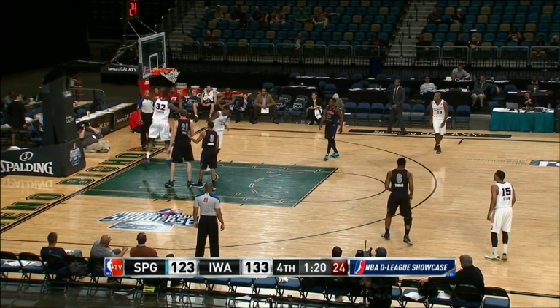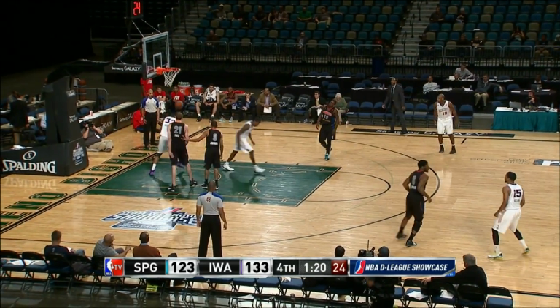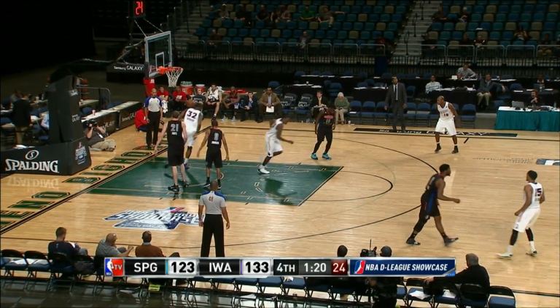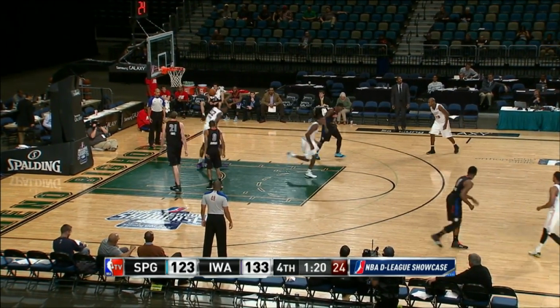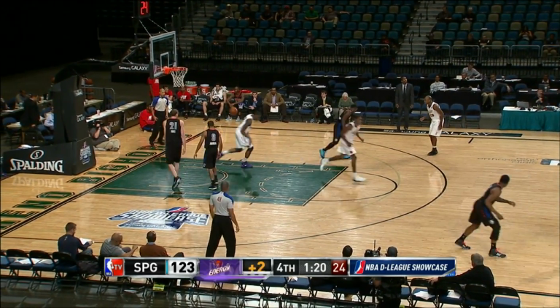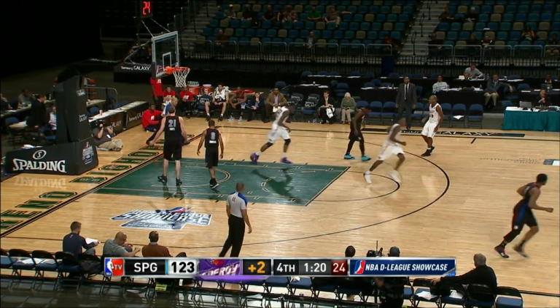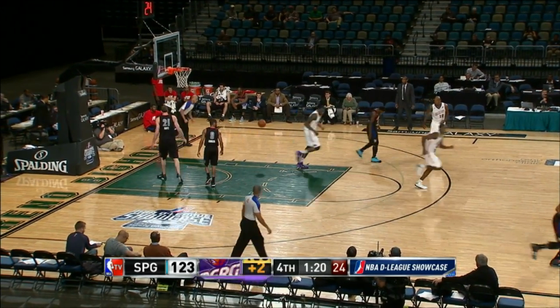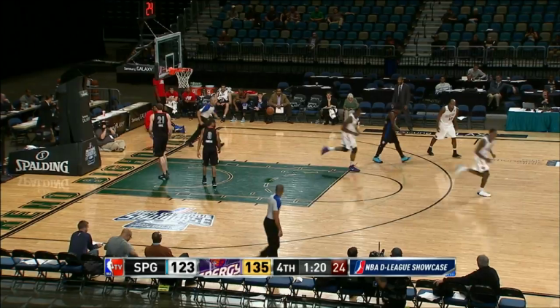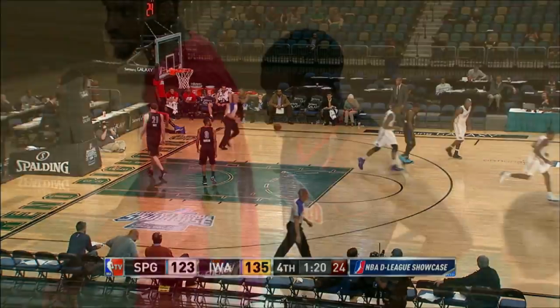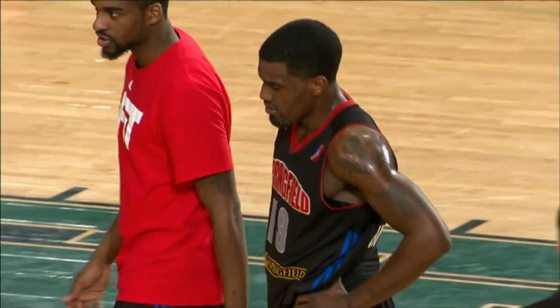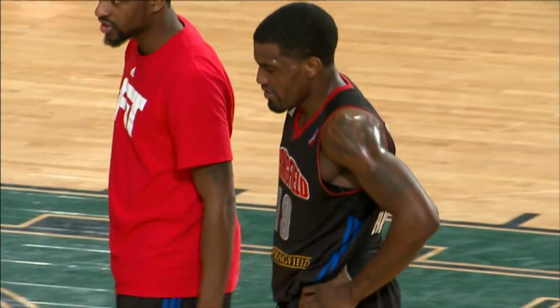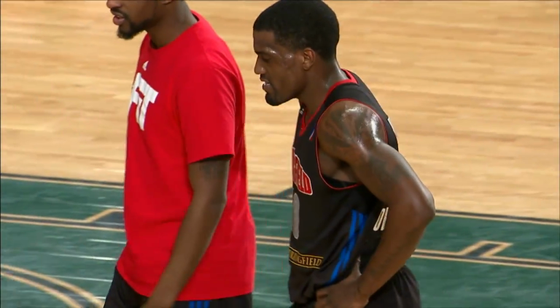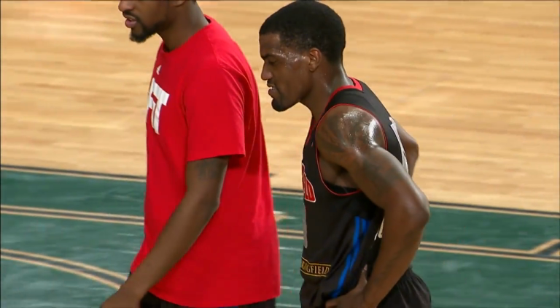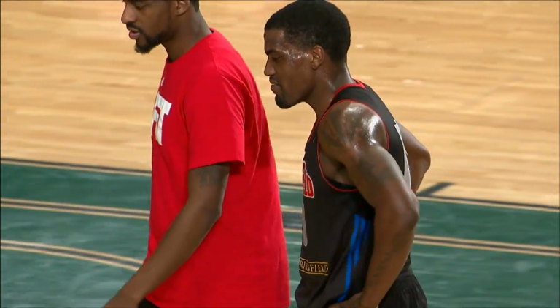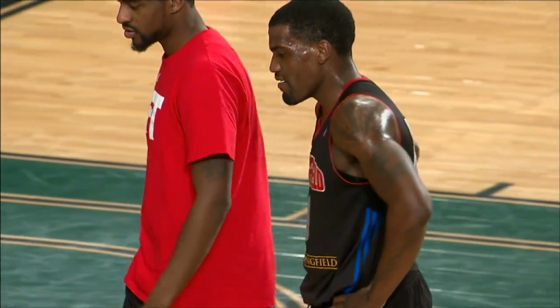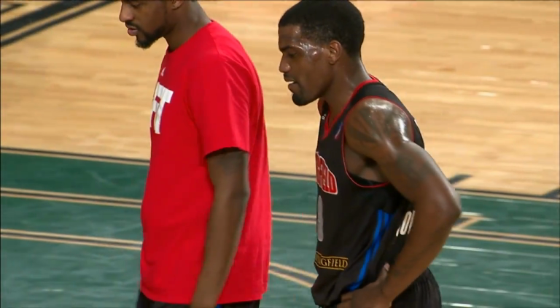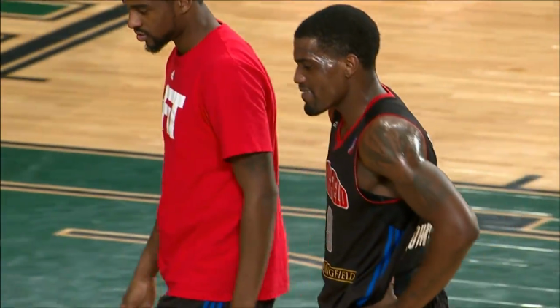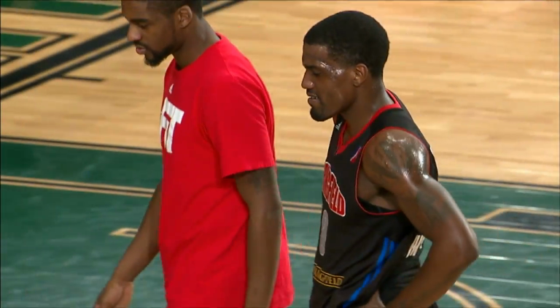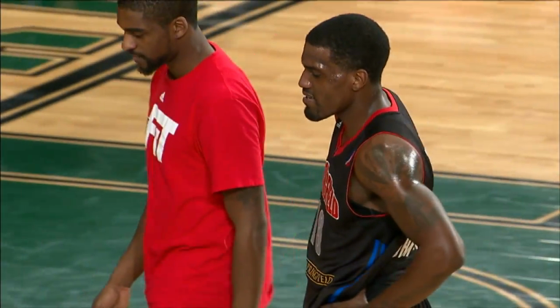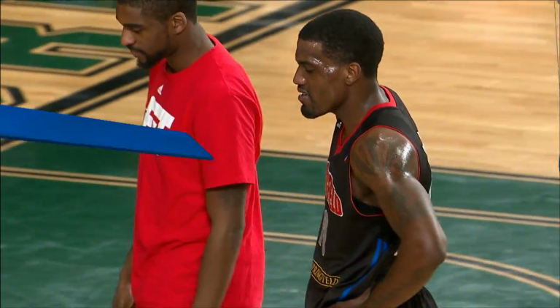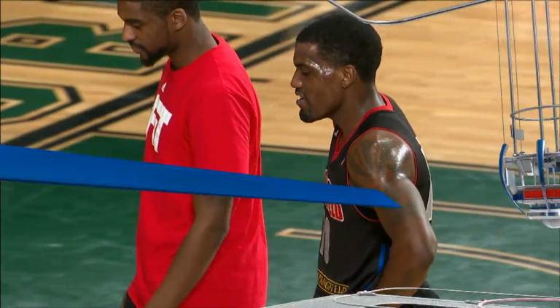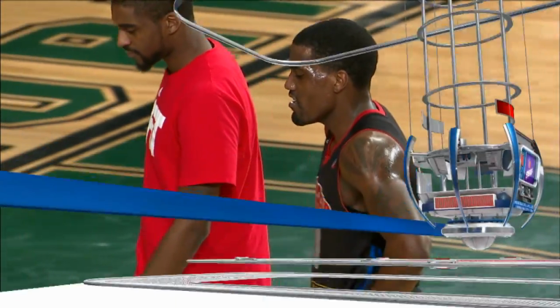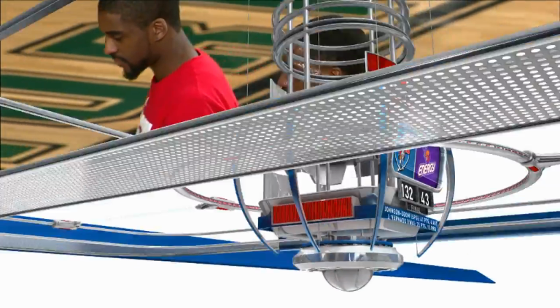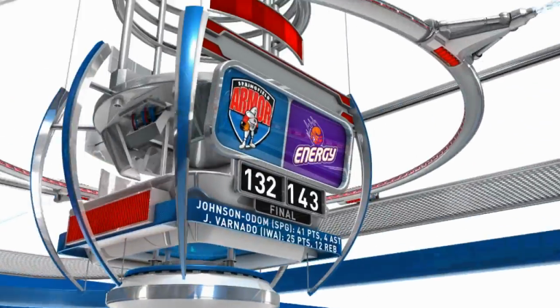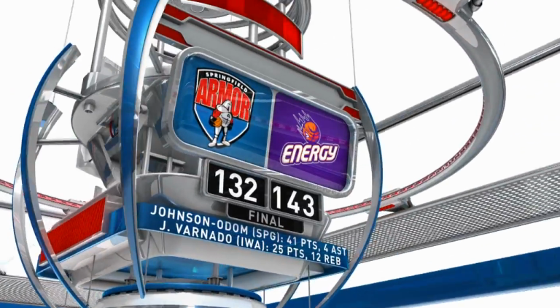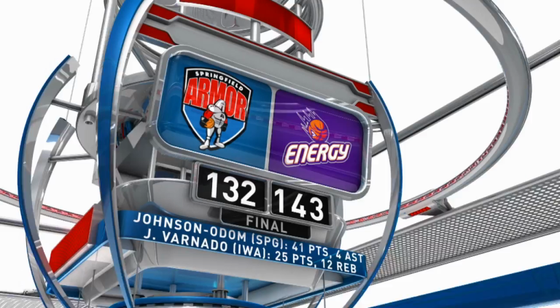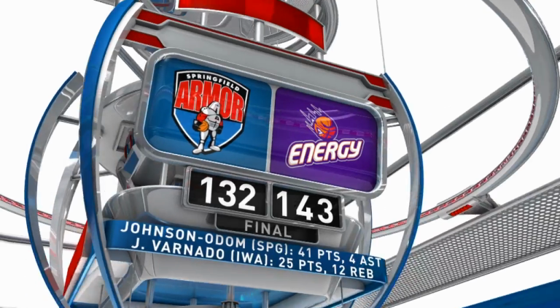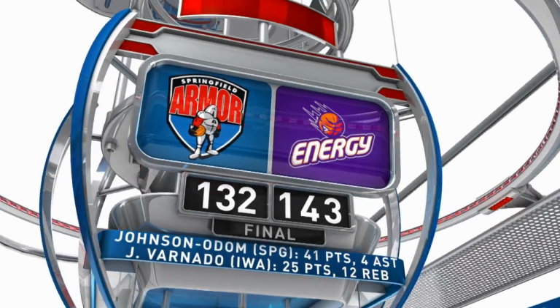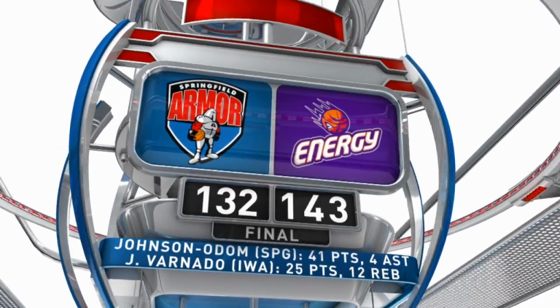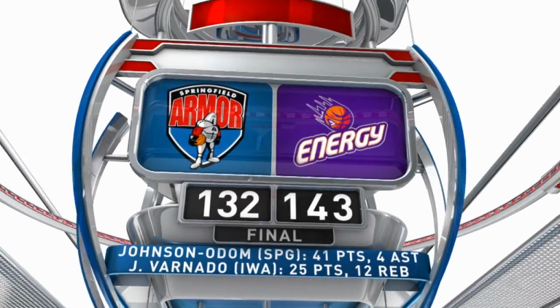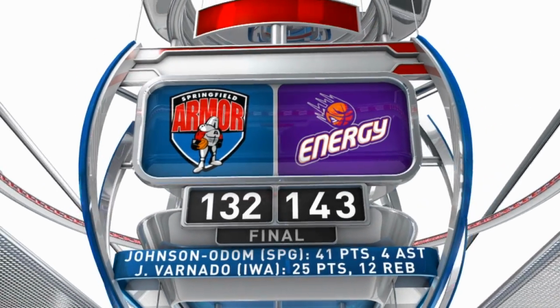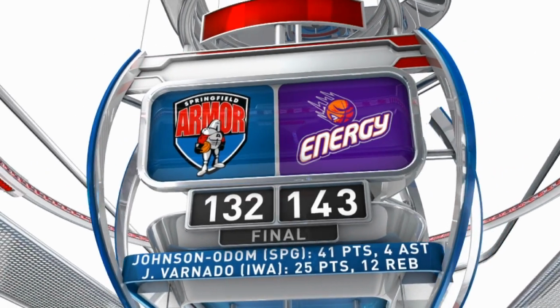Varnado on the alley-oop dunk to finish it off — 25 points and 12 rebounds in the game. Iowa wins 143-132. That's your final.